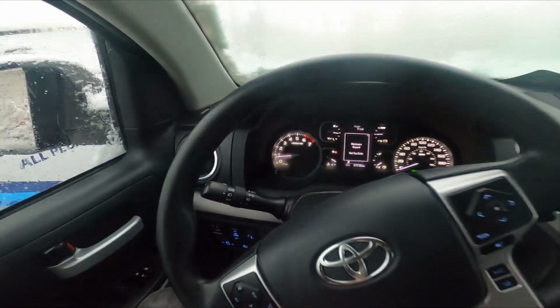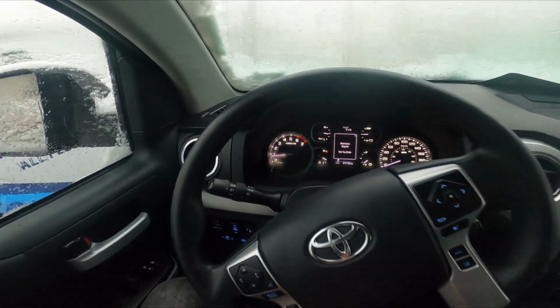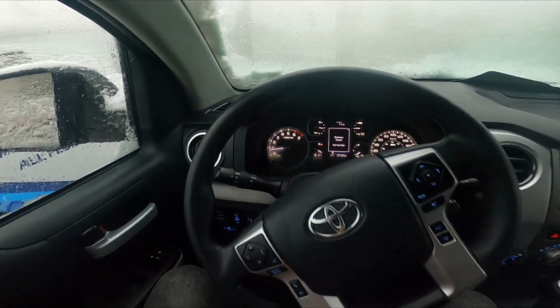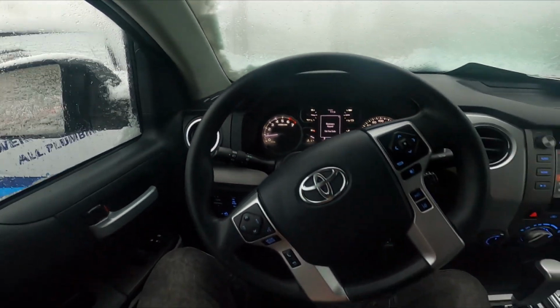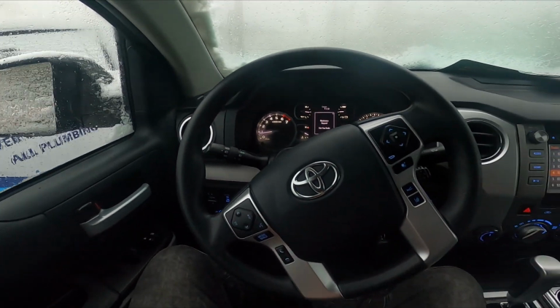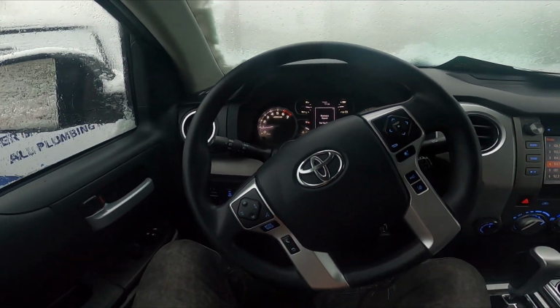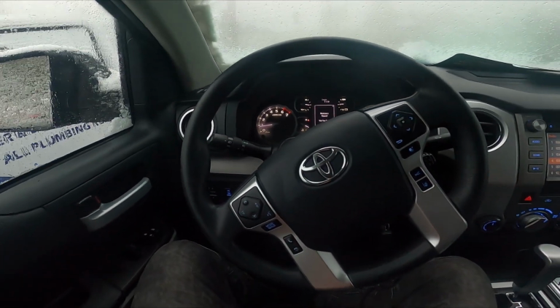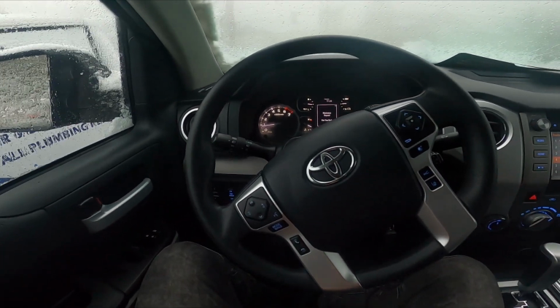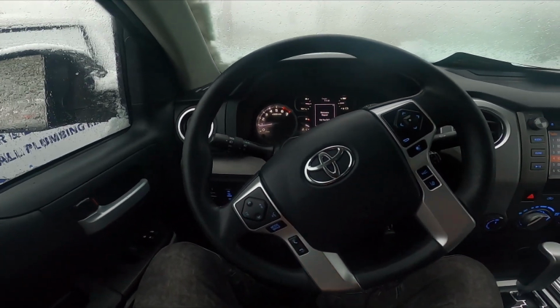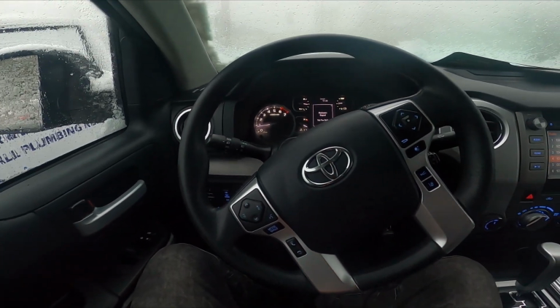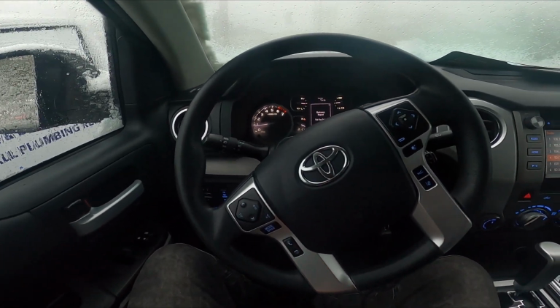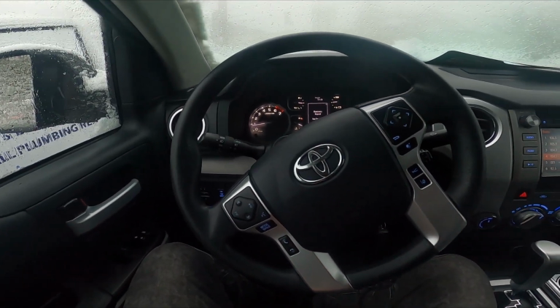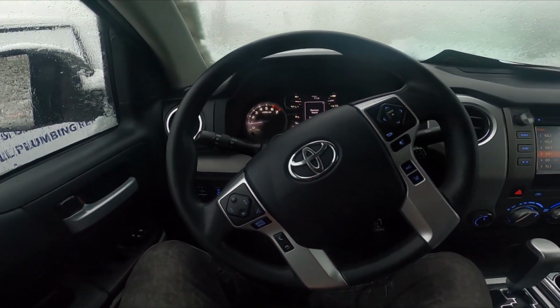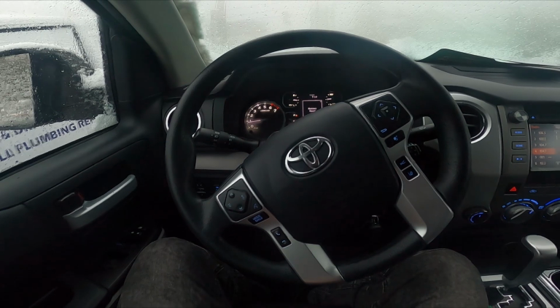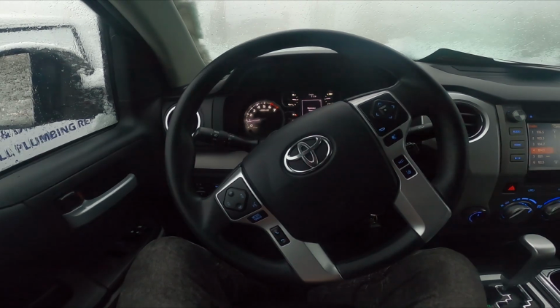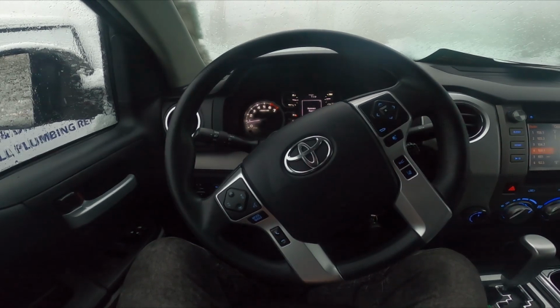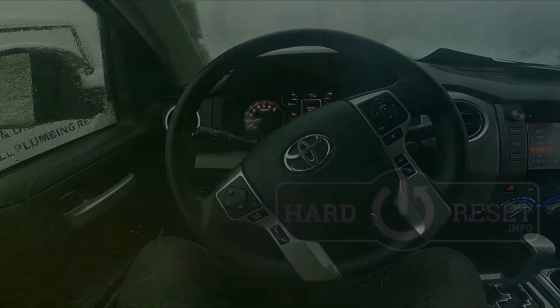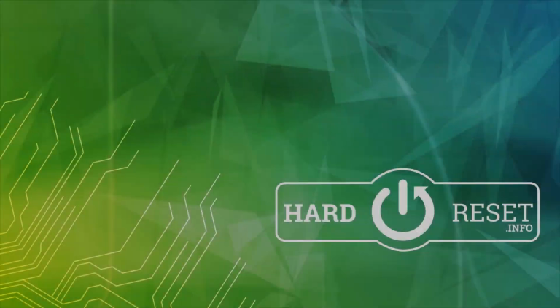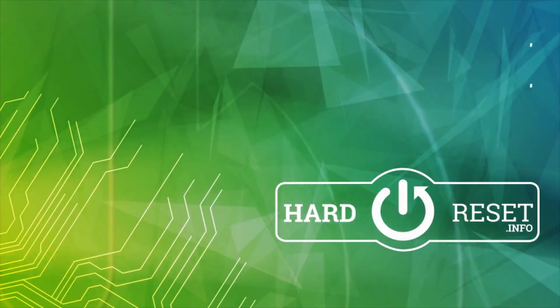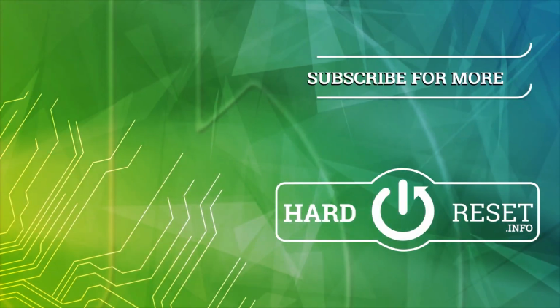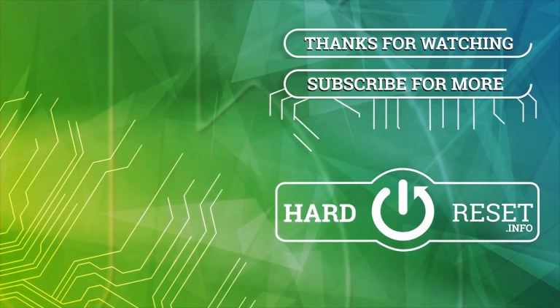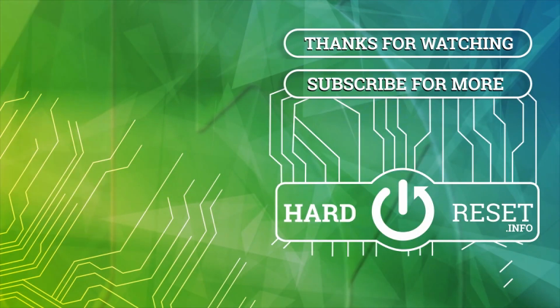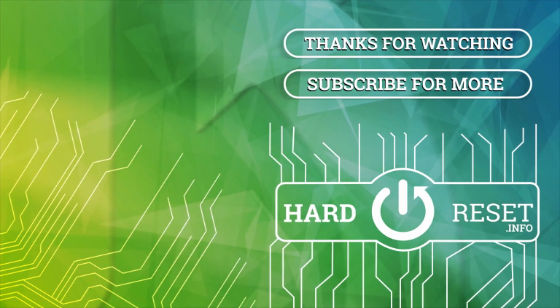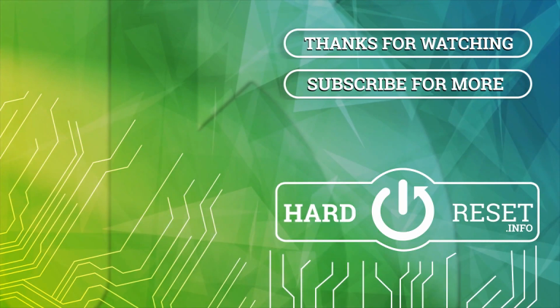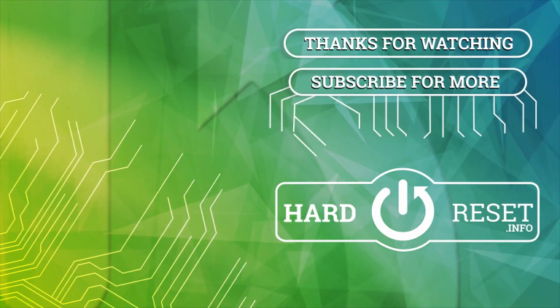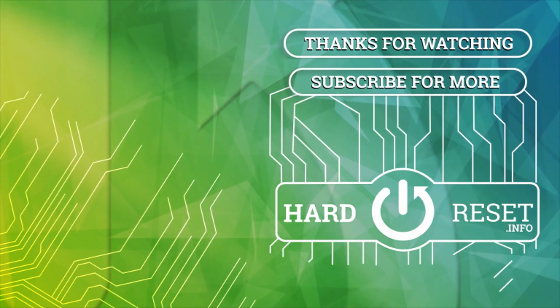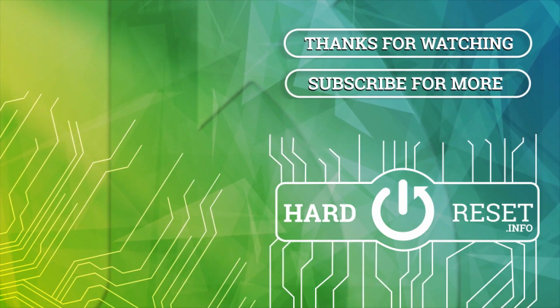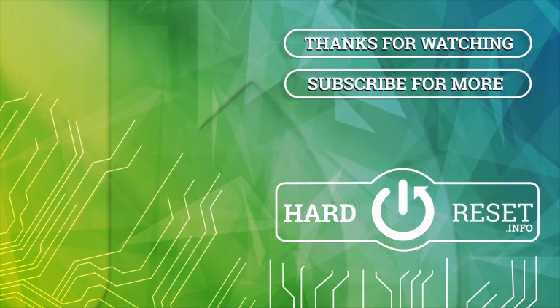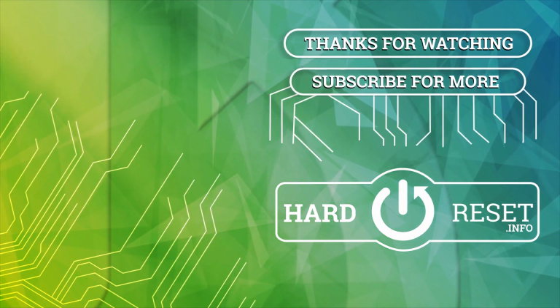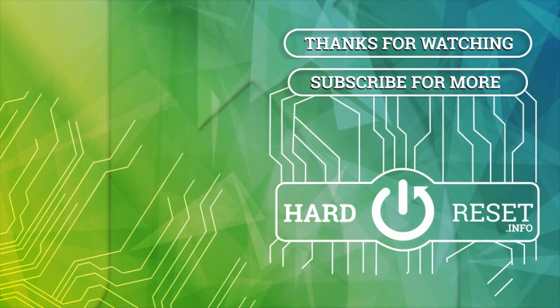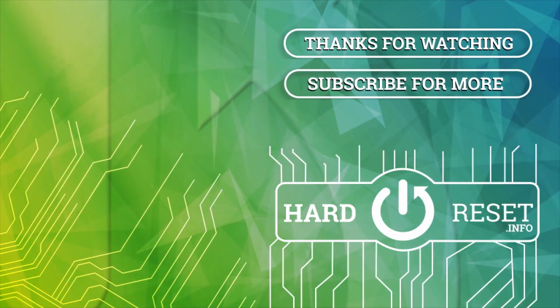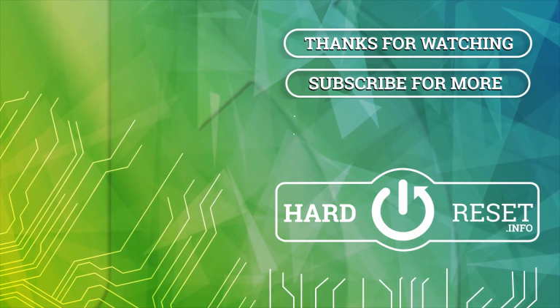And that's it. If you find this video helpful, please give a like, comment and subscribe. Thank you.